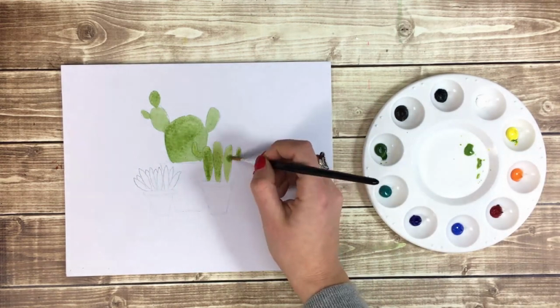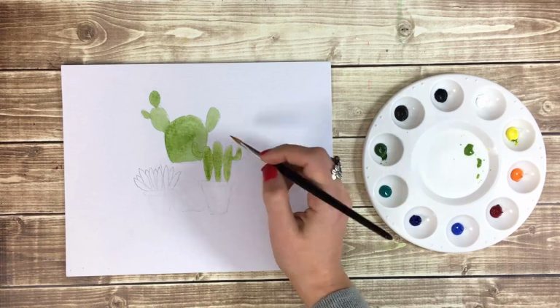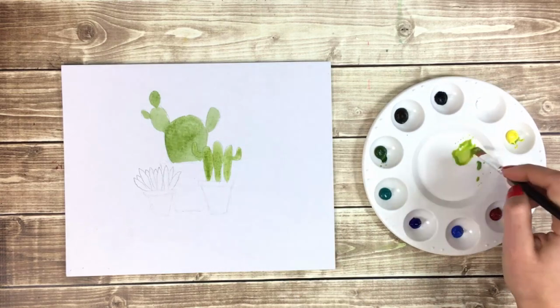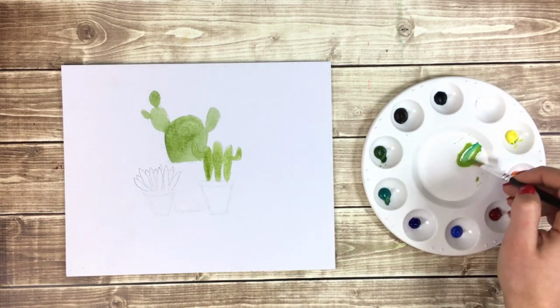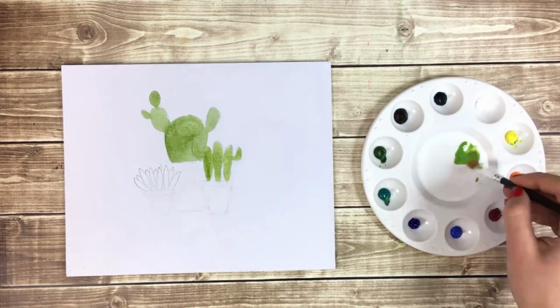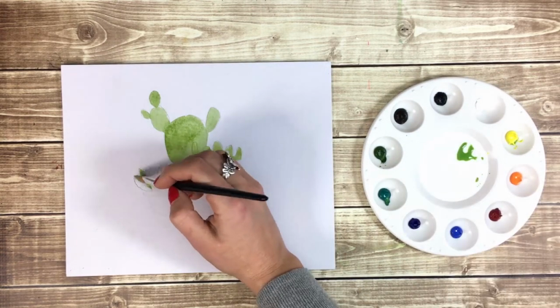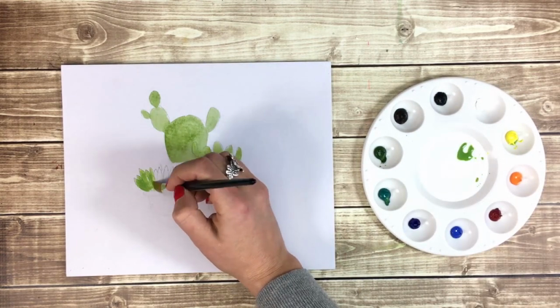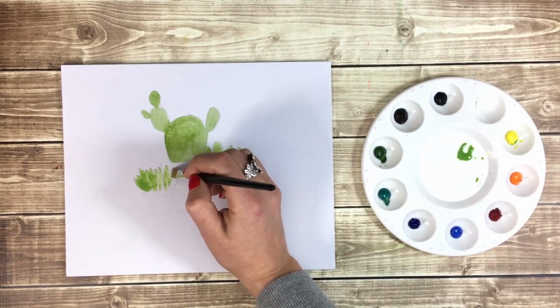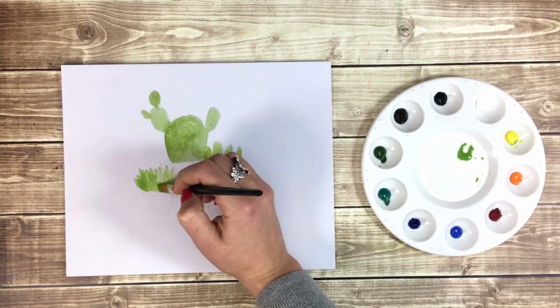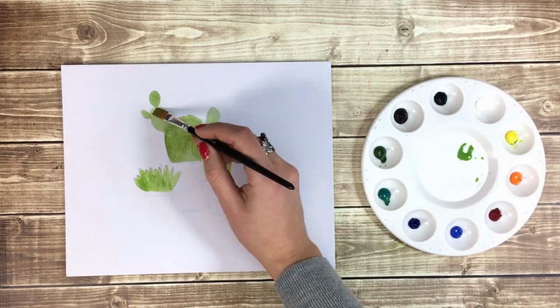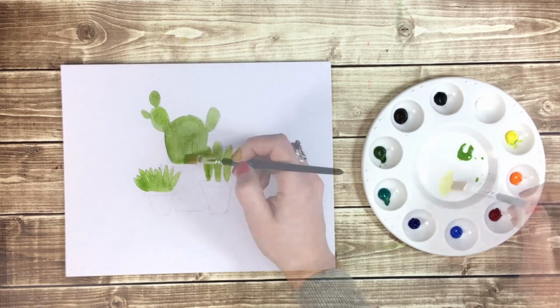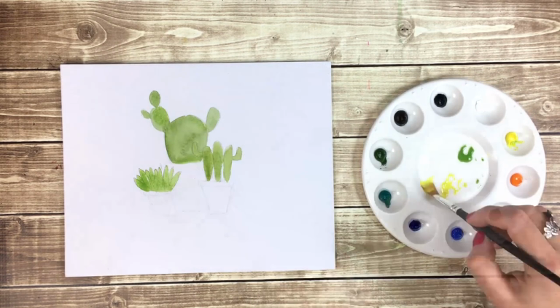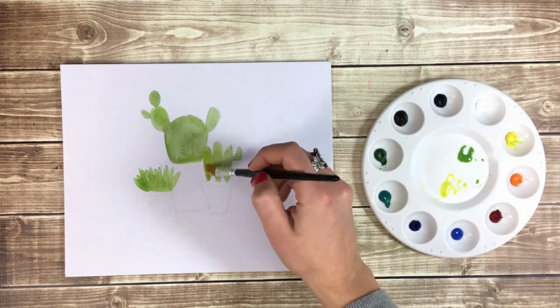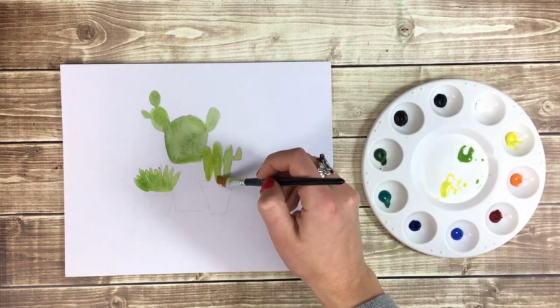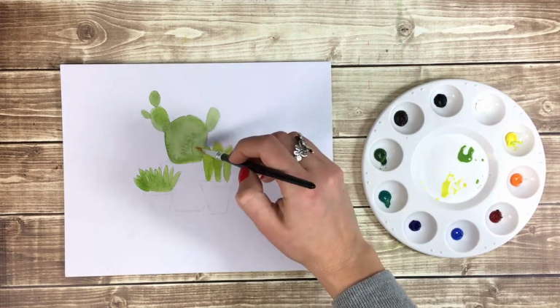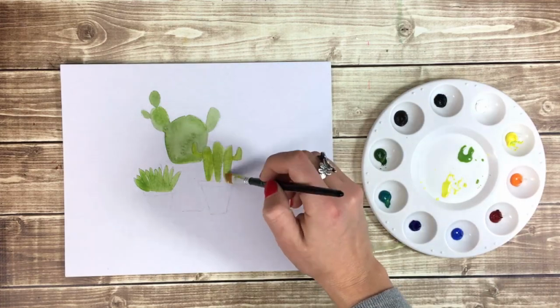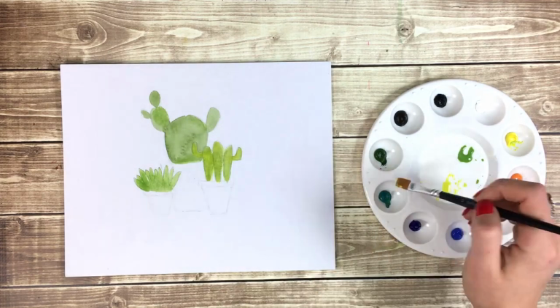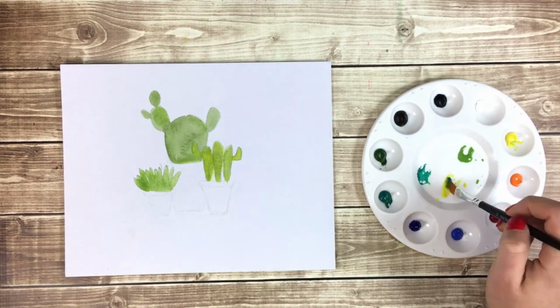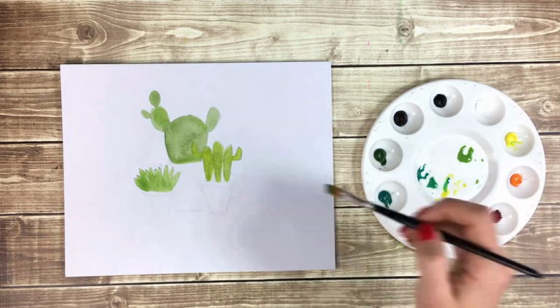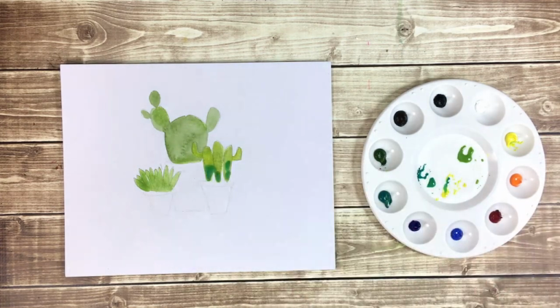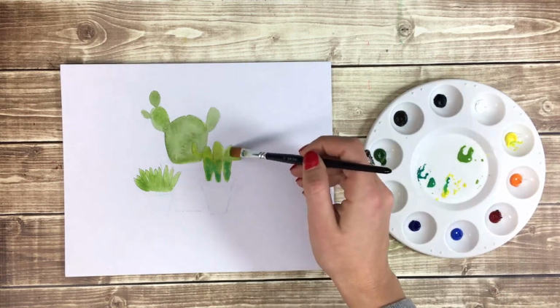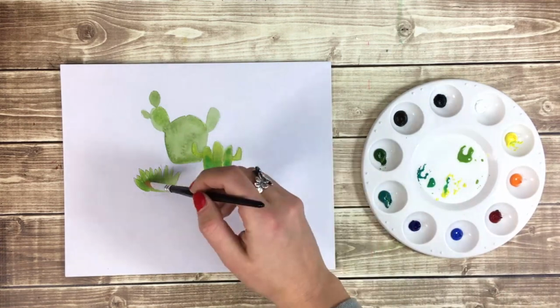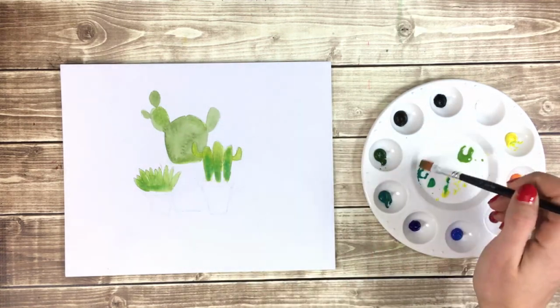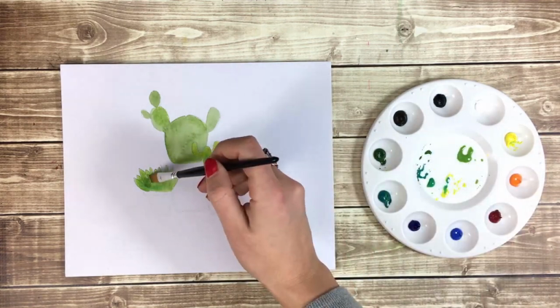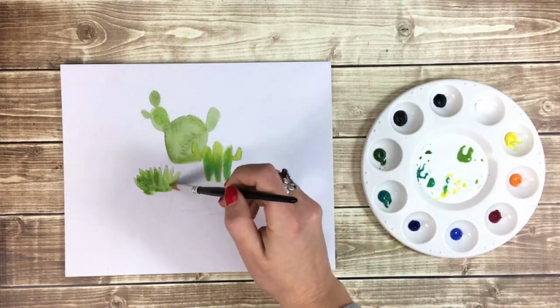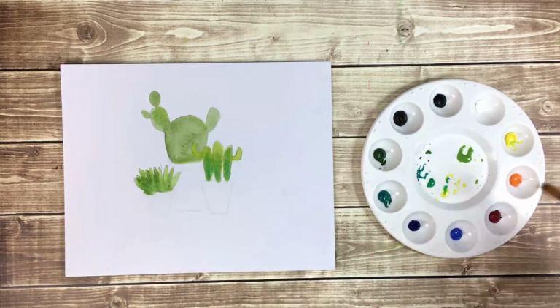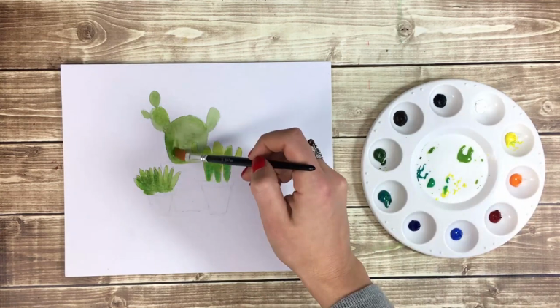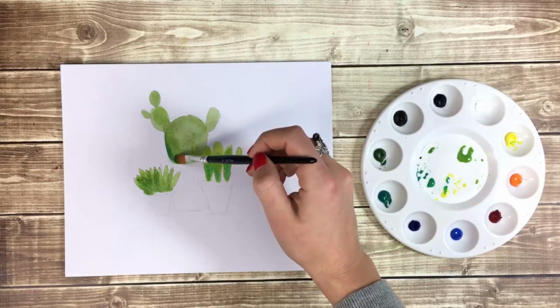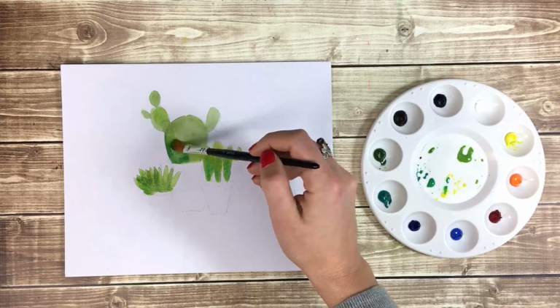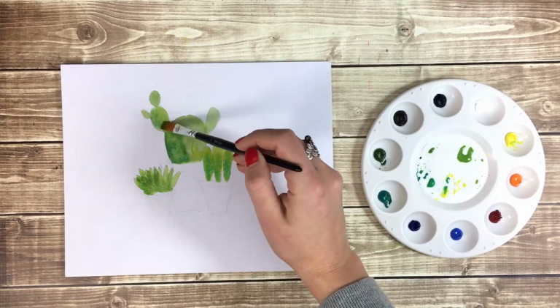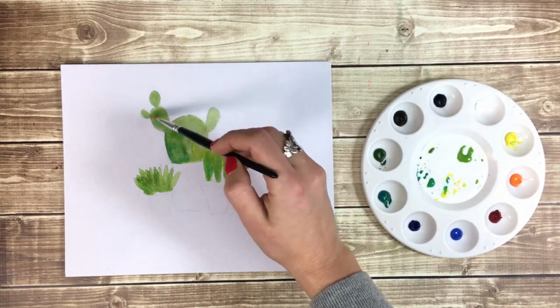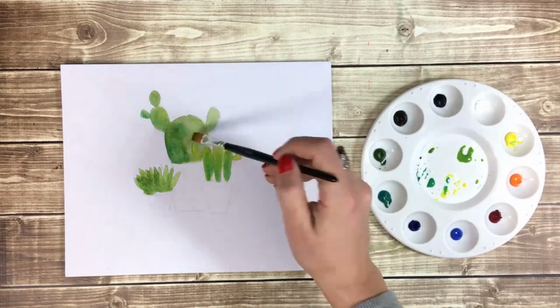As you continue to paint your cactuses, mix up new shades of green with the yellow, blue, and green paints. Remember to keep re-wetting your brush to allow the watercolor to move freely.